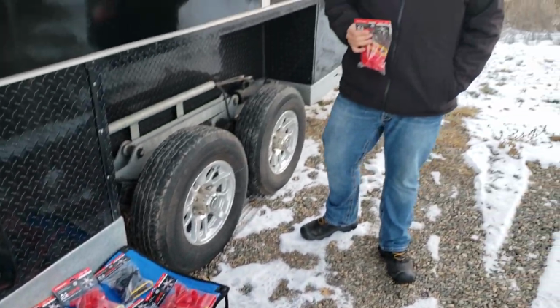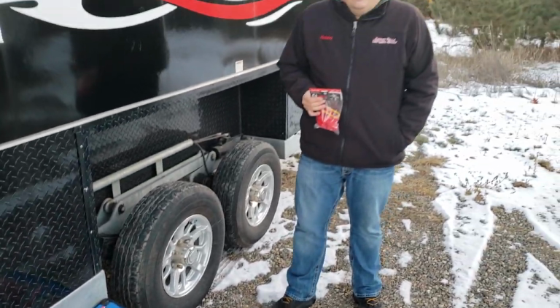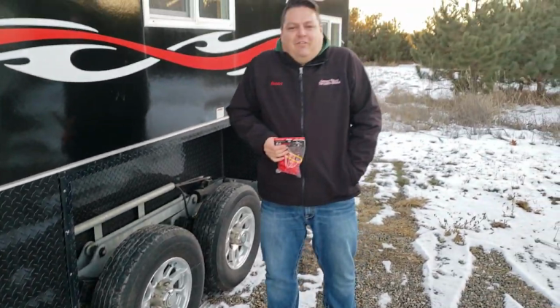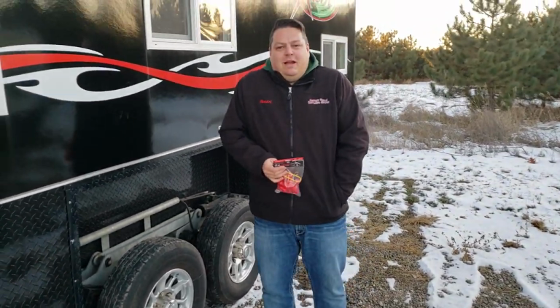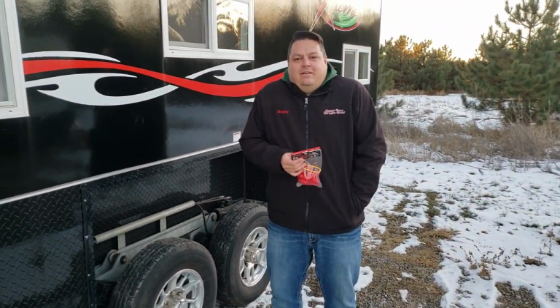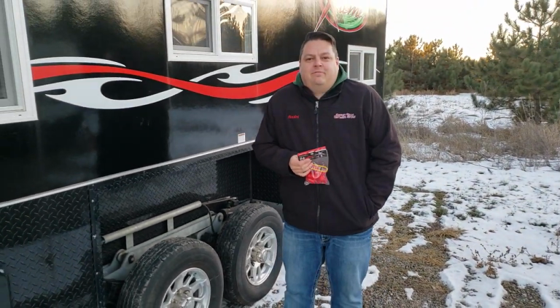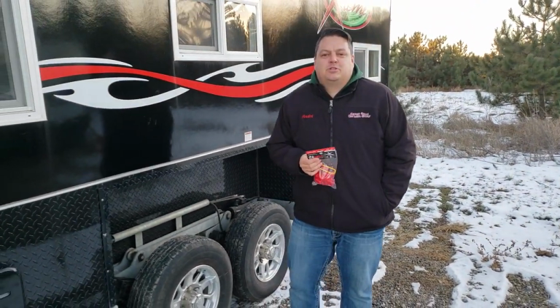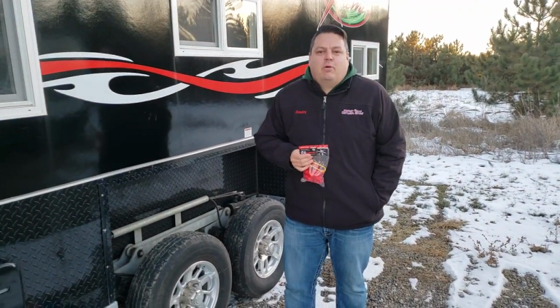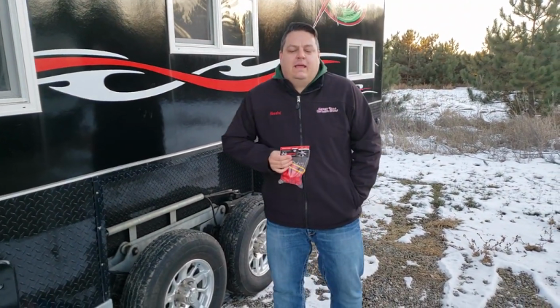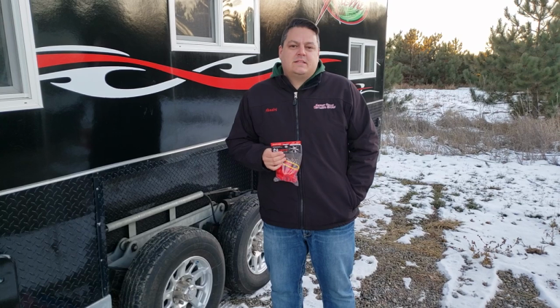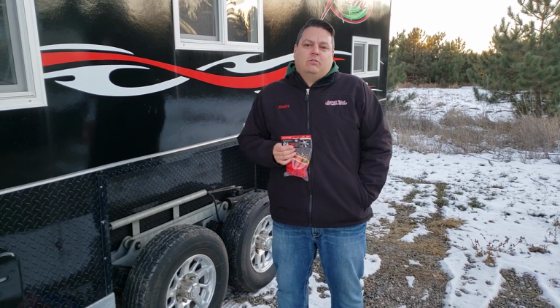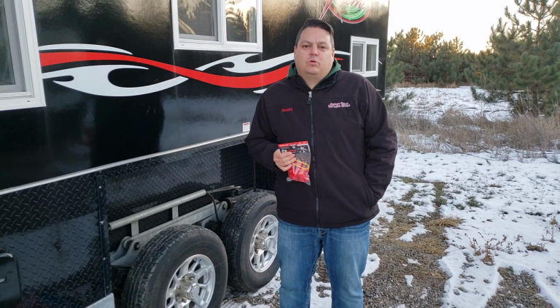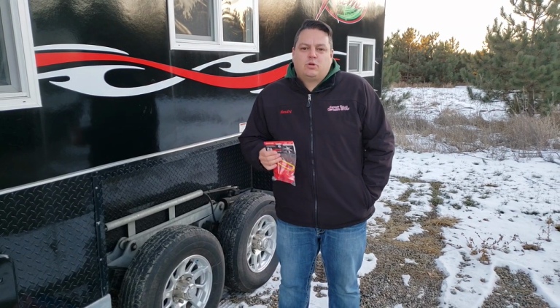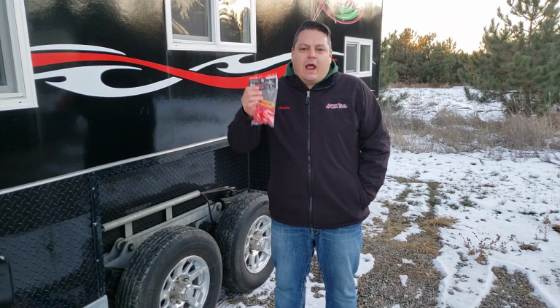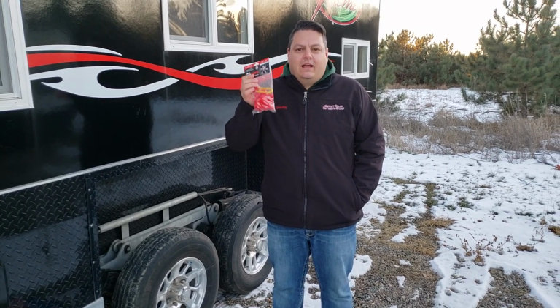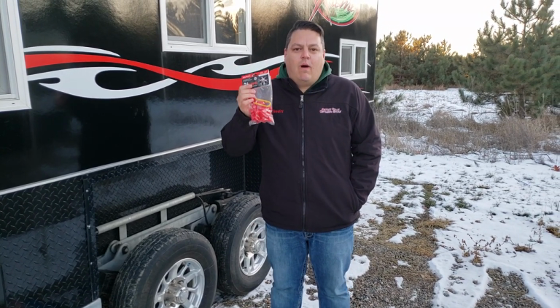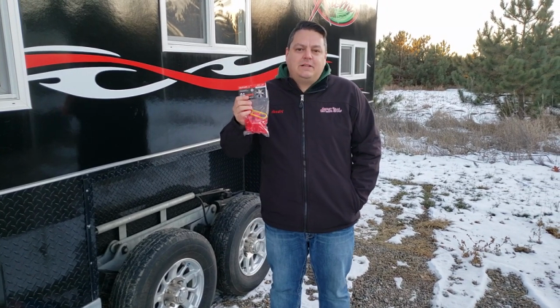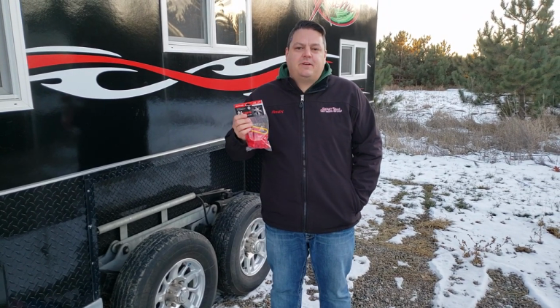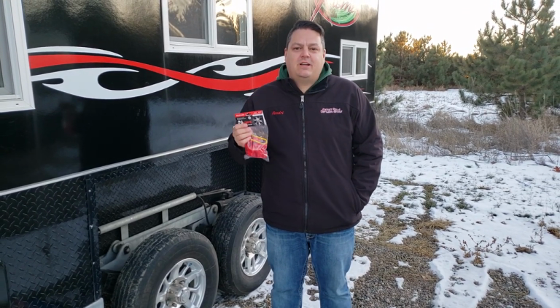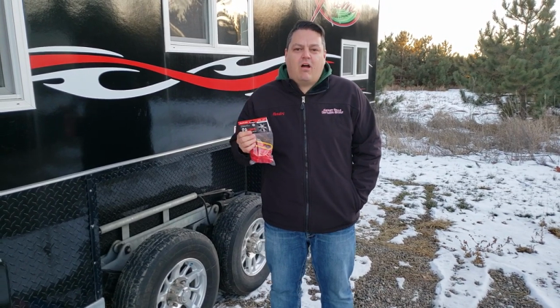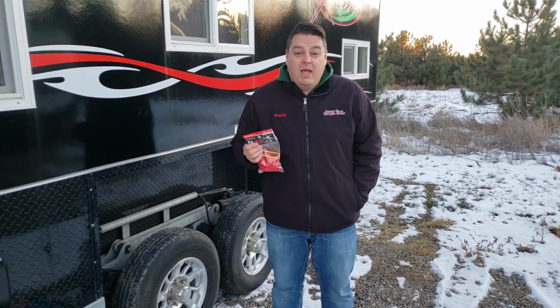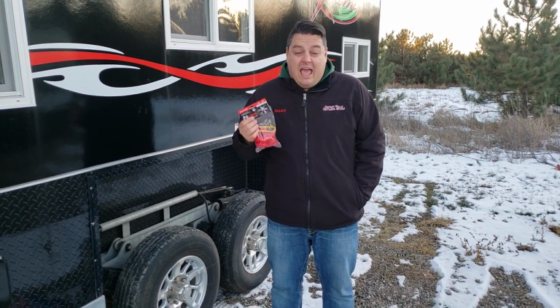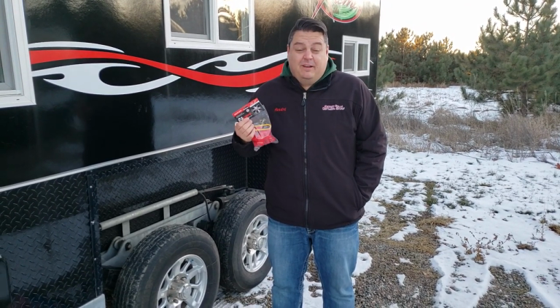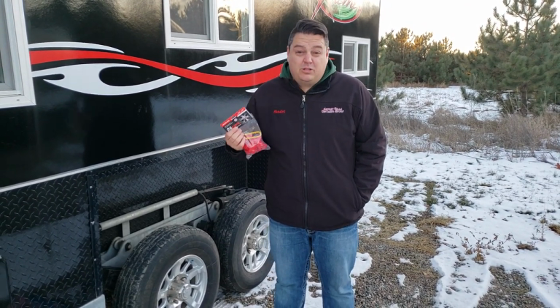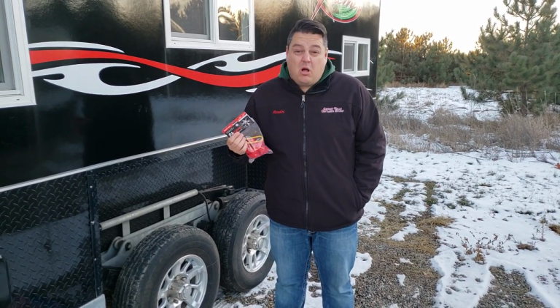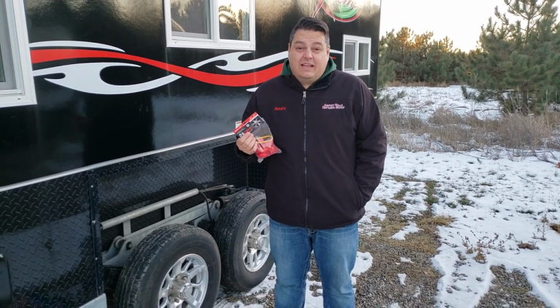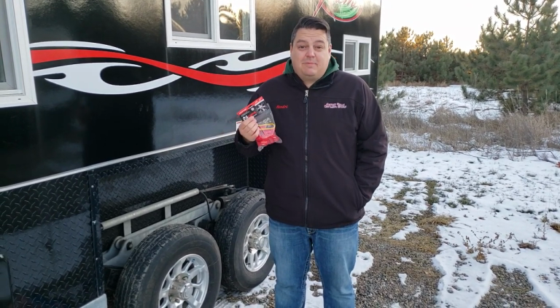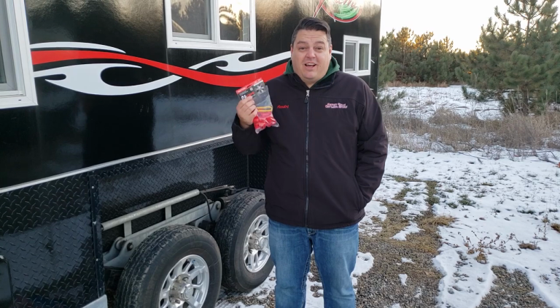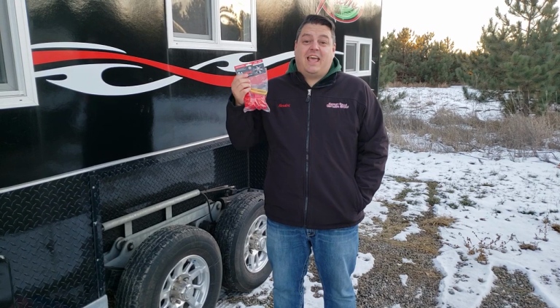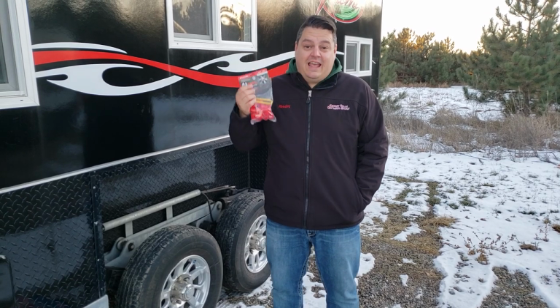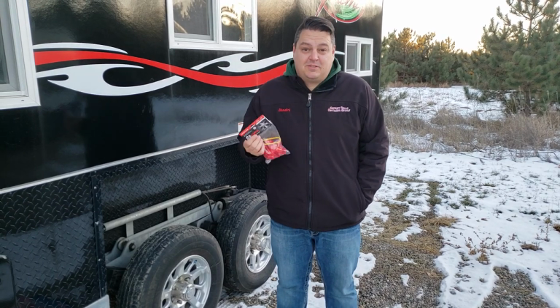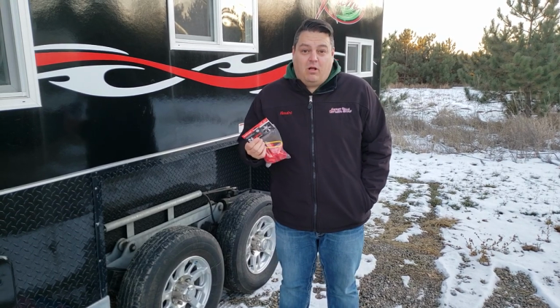Hey everyone, Henry for Smoky Hills Outdoor Store and GoIceFish.com. If it looks cold, it's because it is cold.